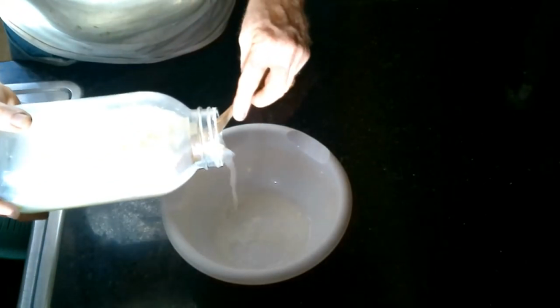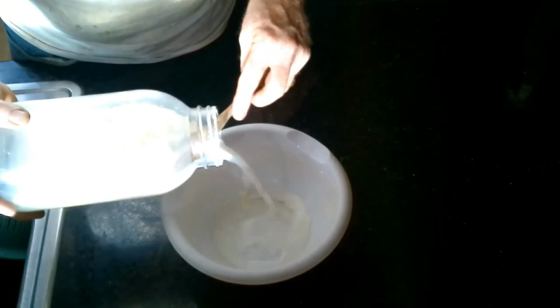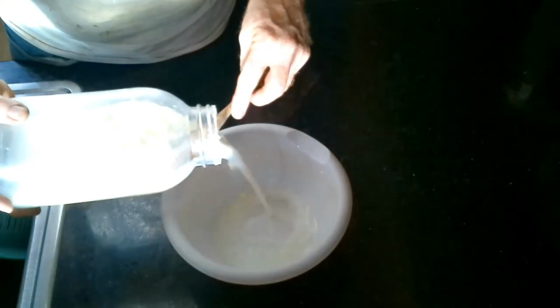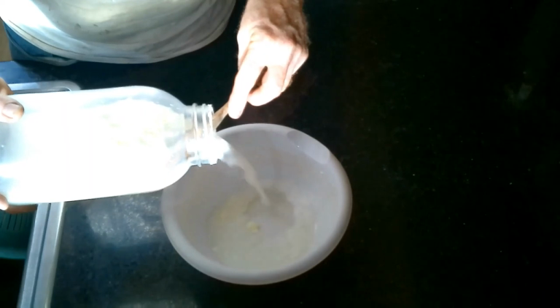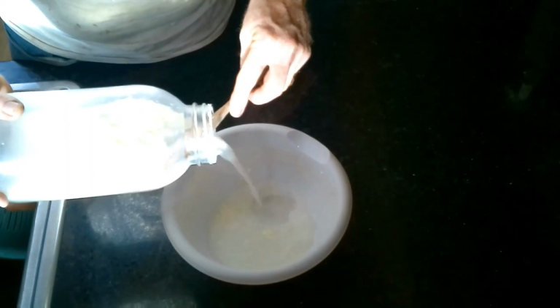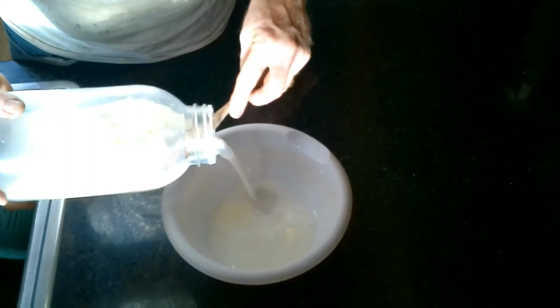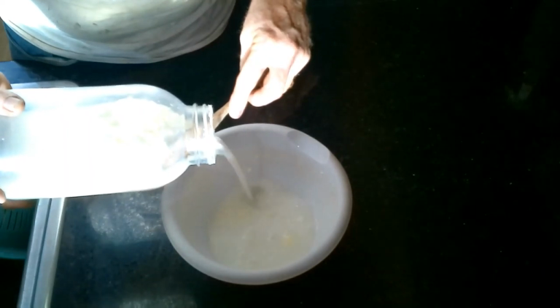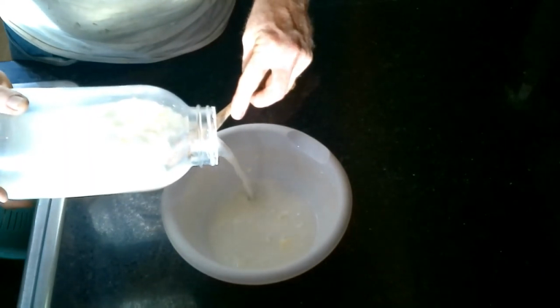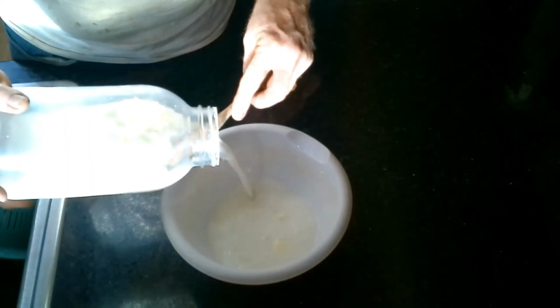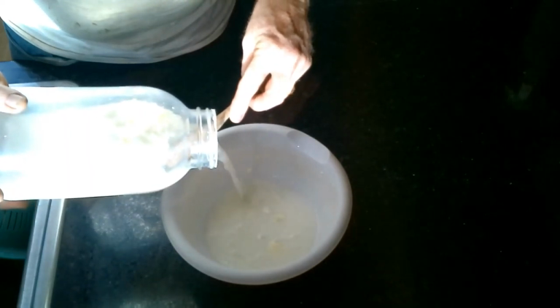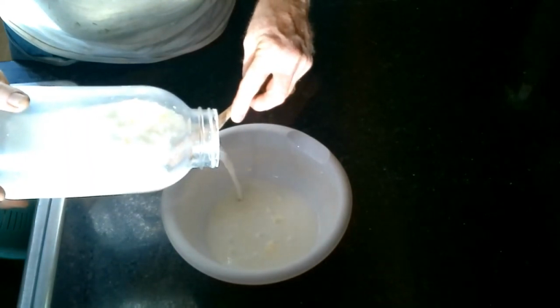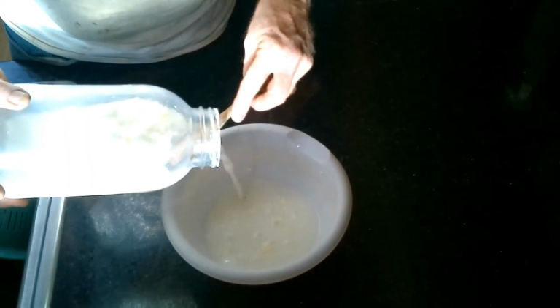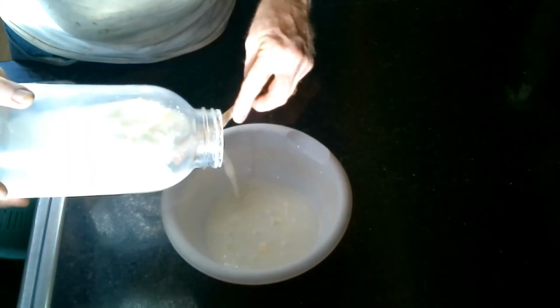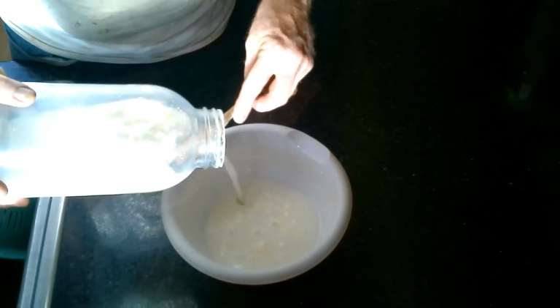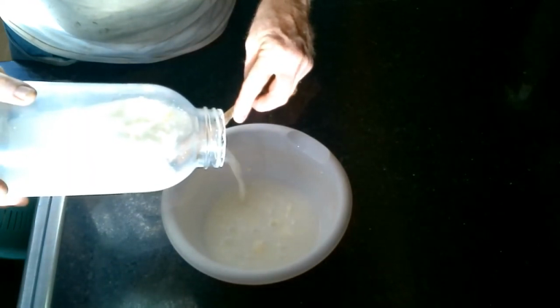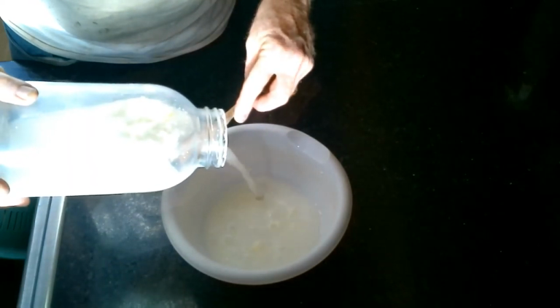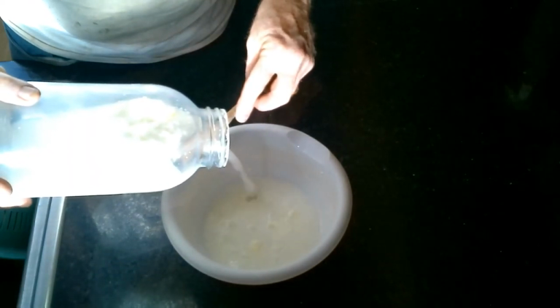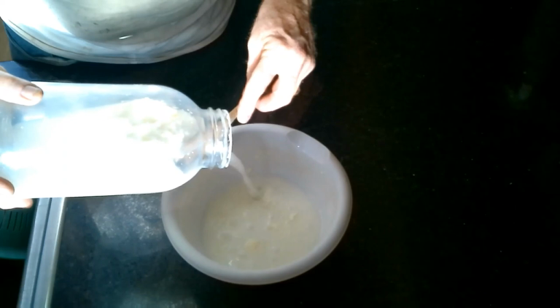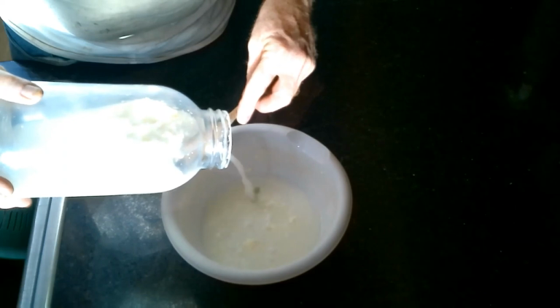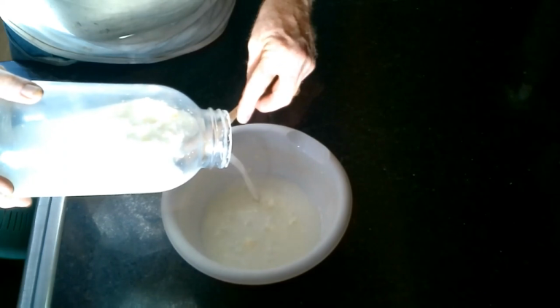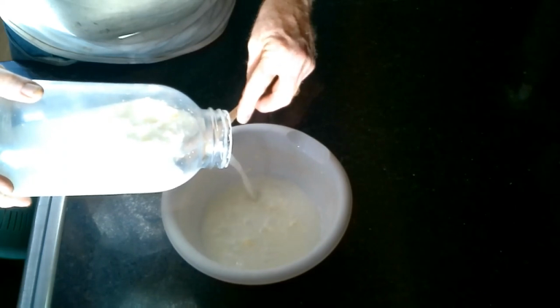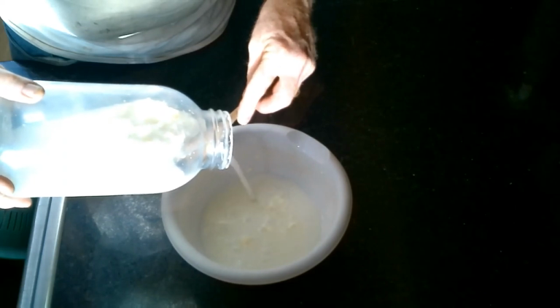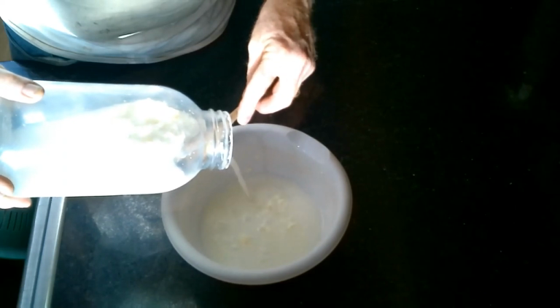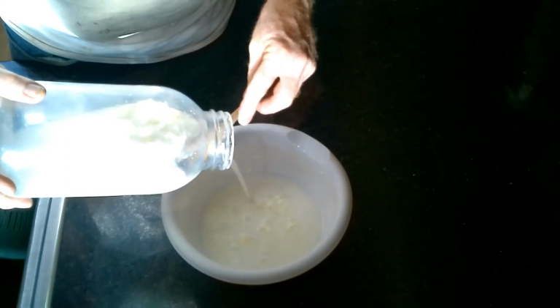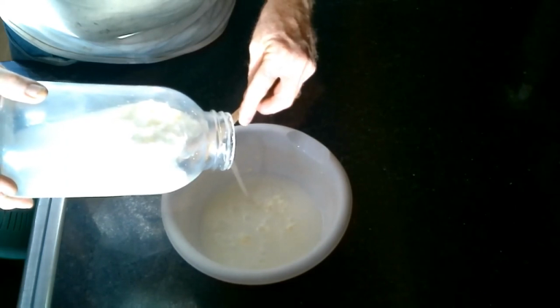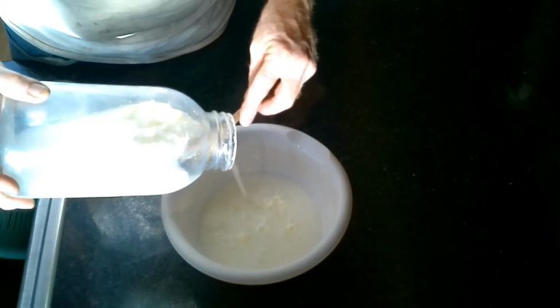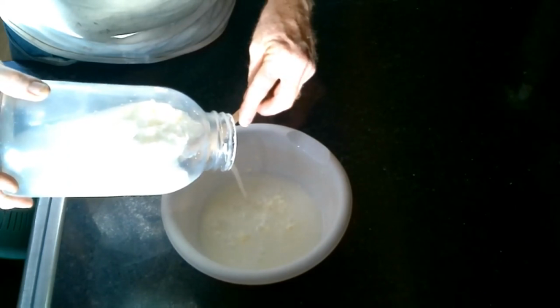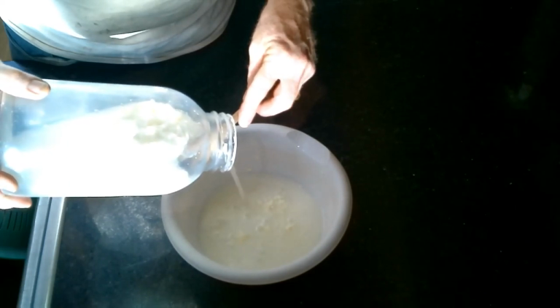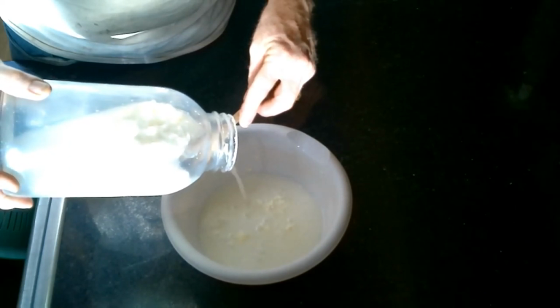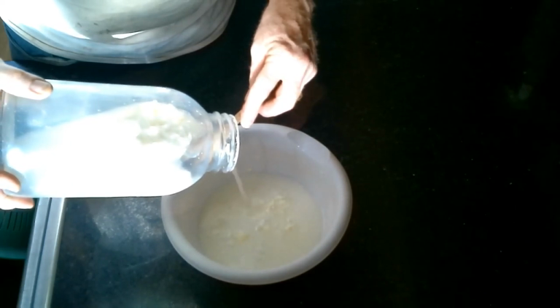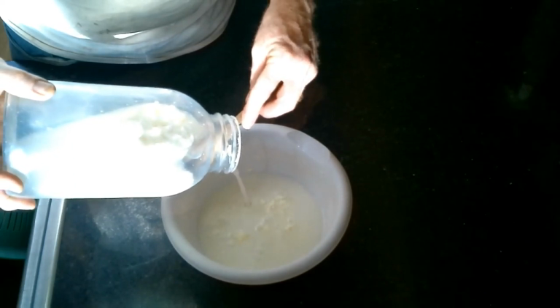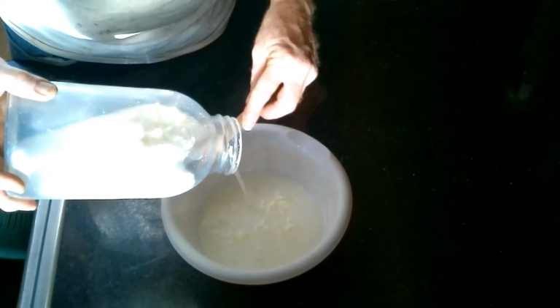This is the buttermilk. I could probably shake this a little bit more but my arms are really tired.